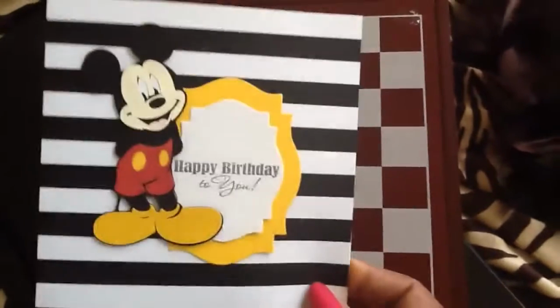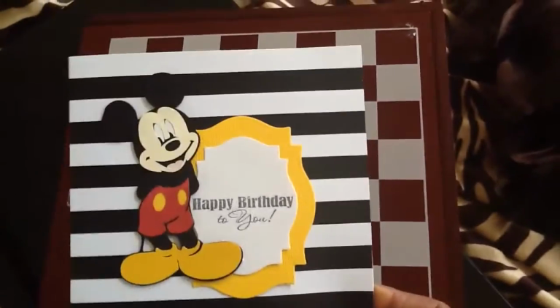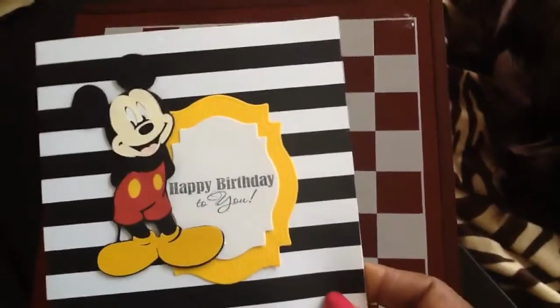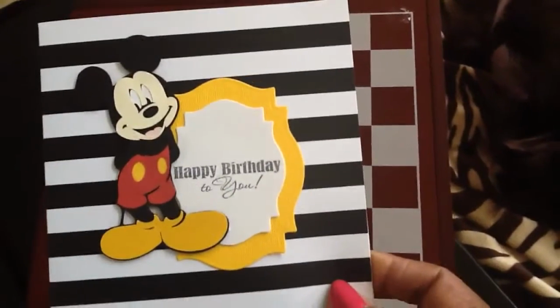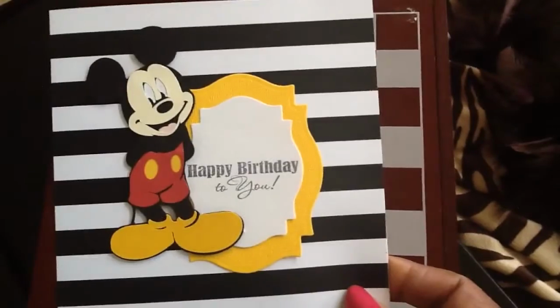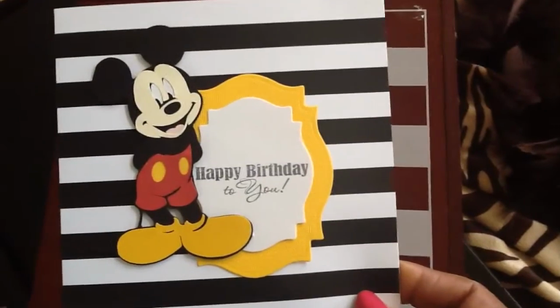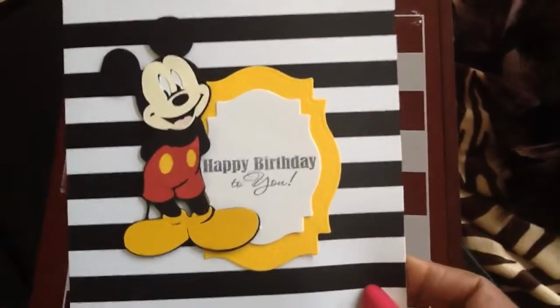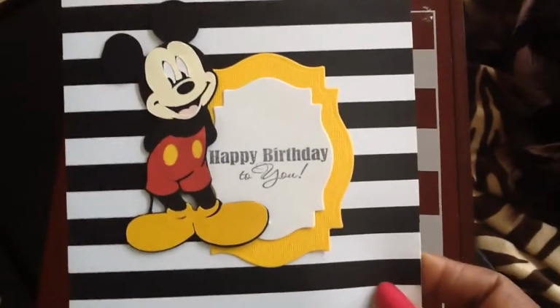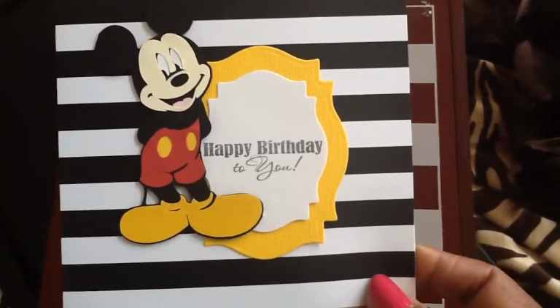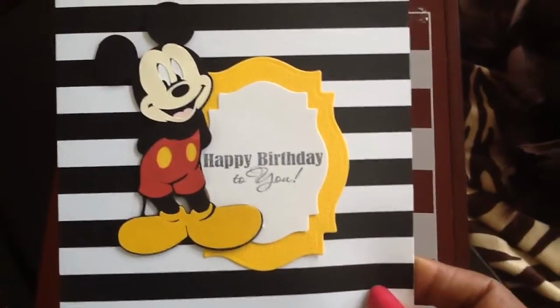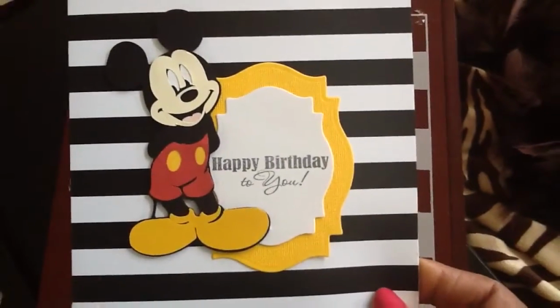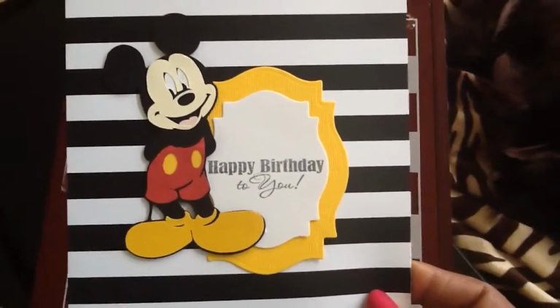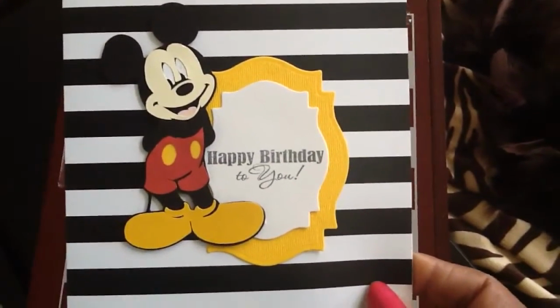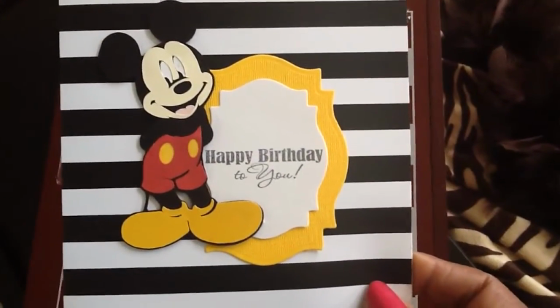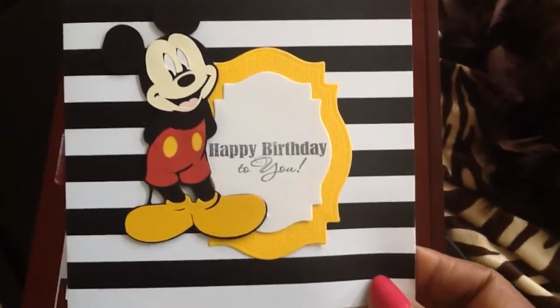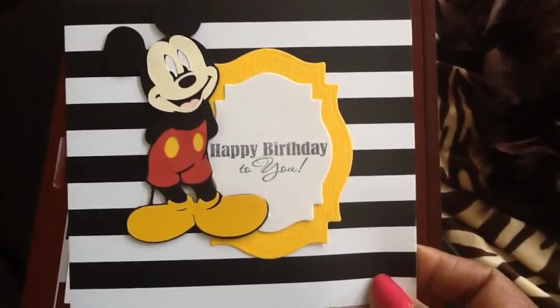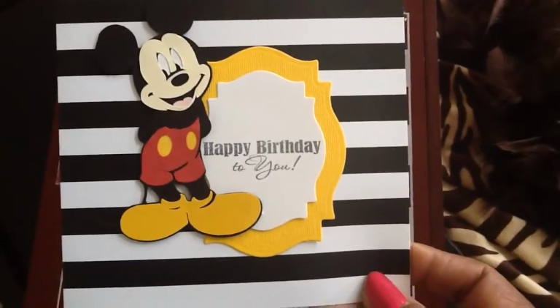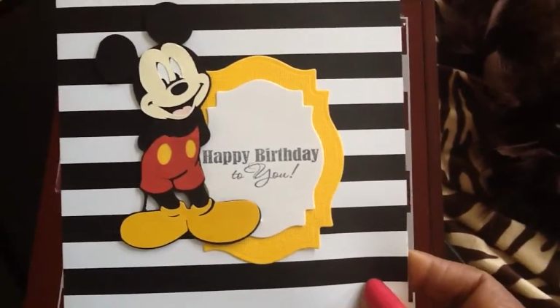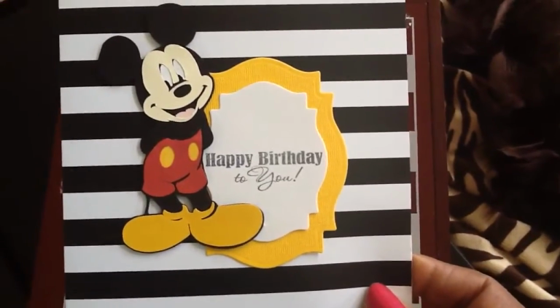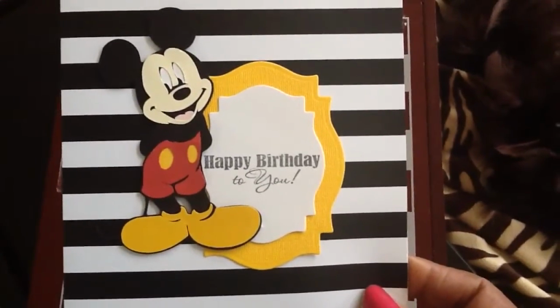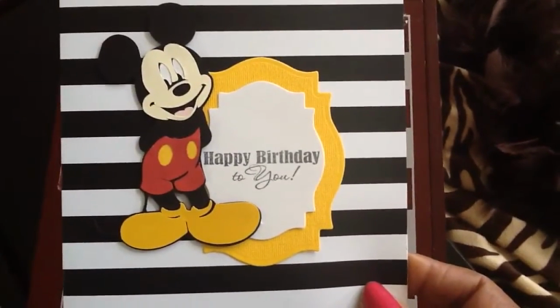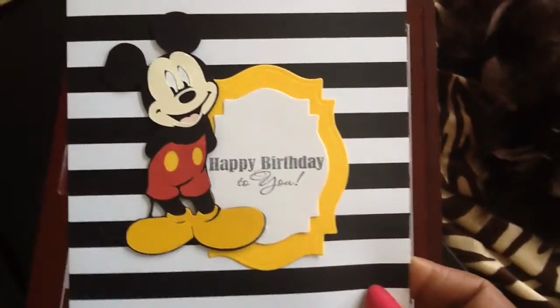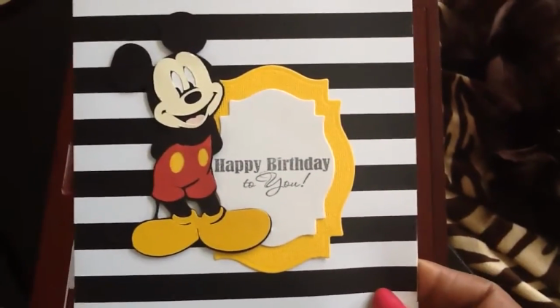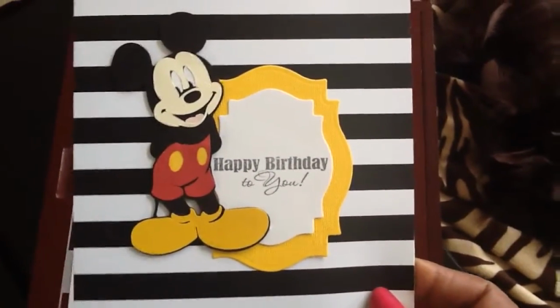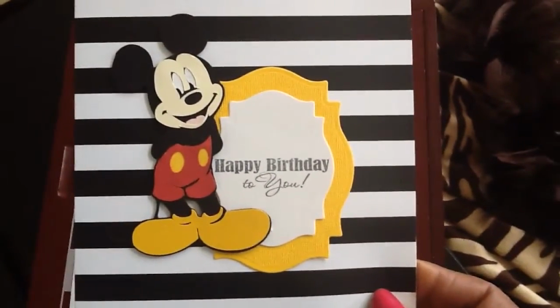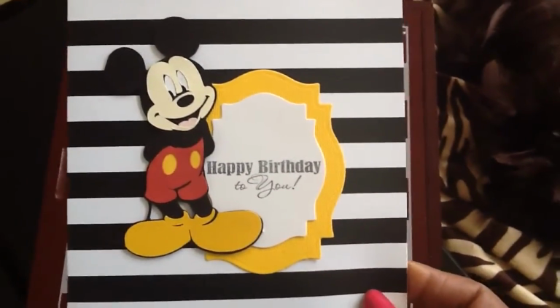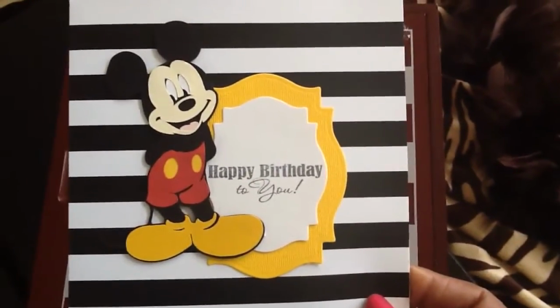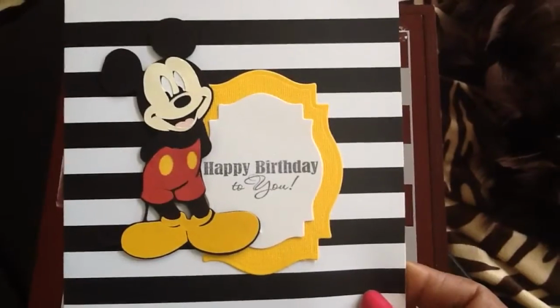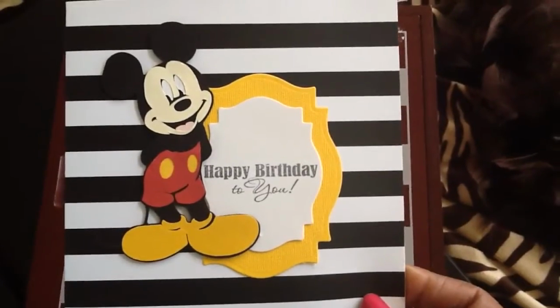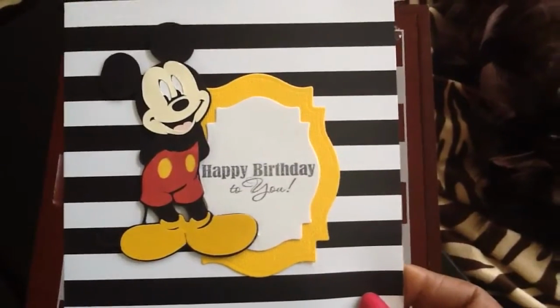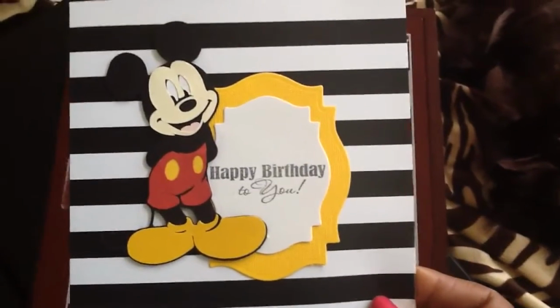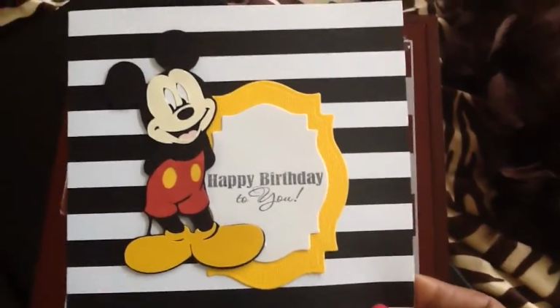I went back to my old Cricut cartridges and found this cartridge, which is Mickey and Friends. I just want to share this birthday card with you guys — happy birthday to my wonderful grandson! He turned three, by the way.